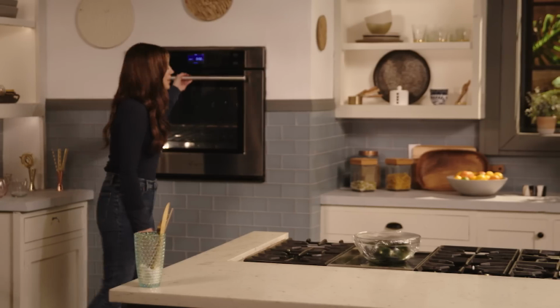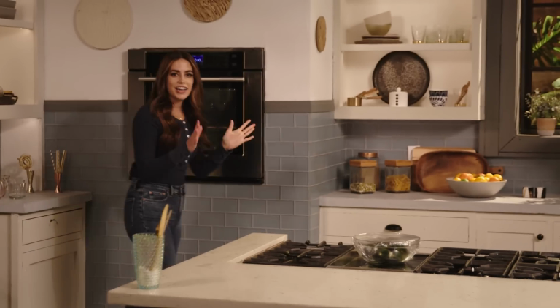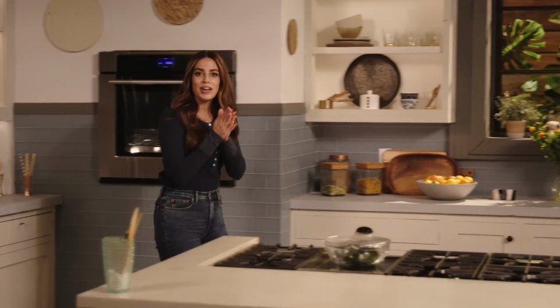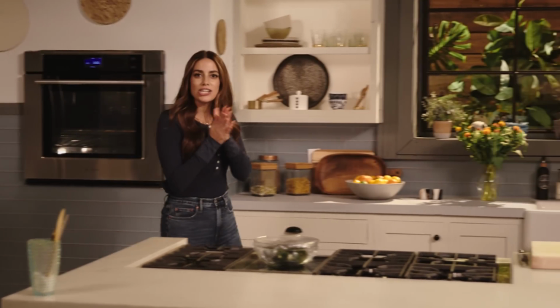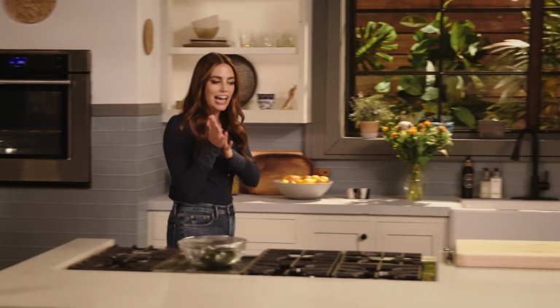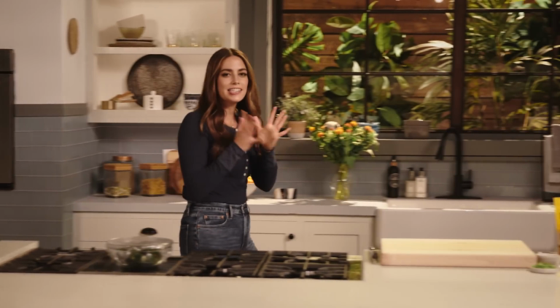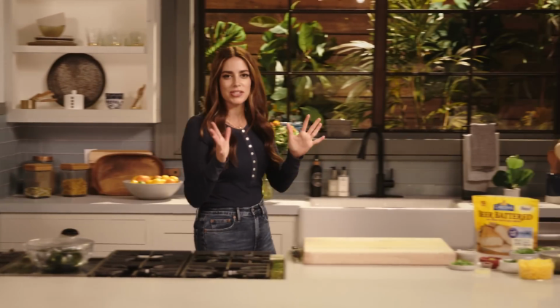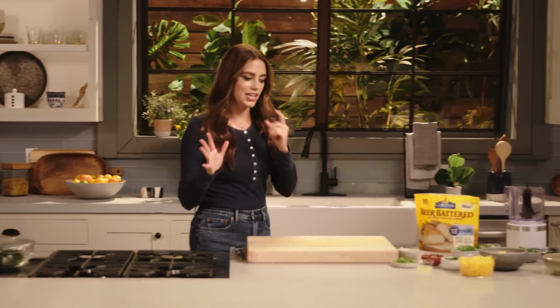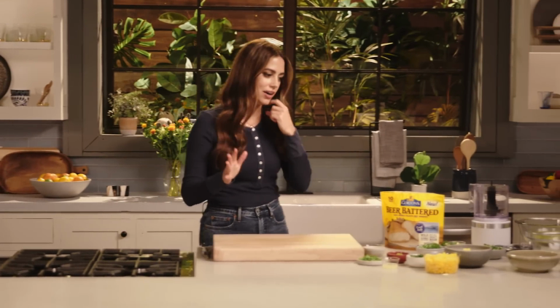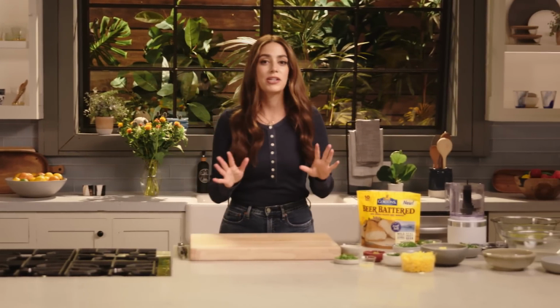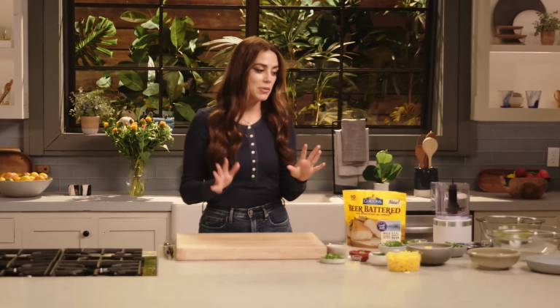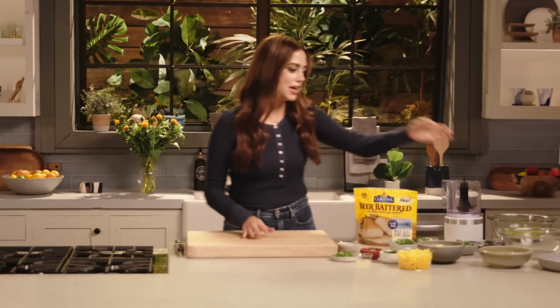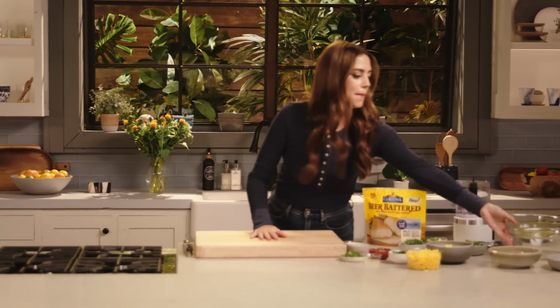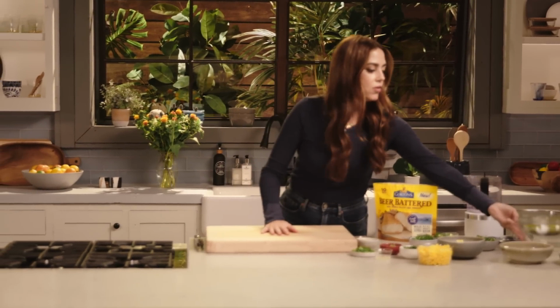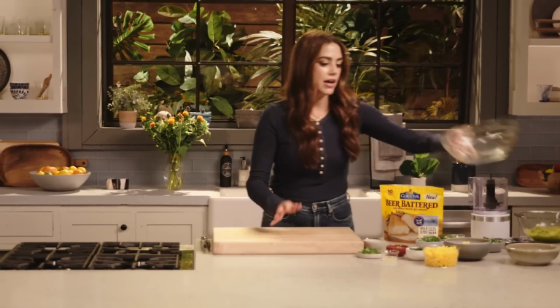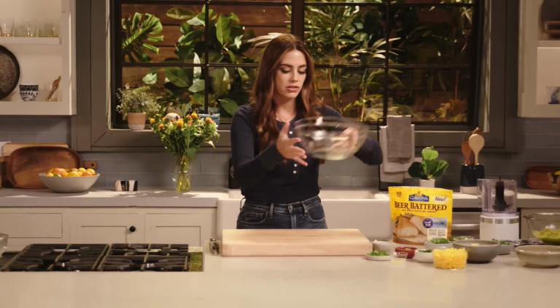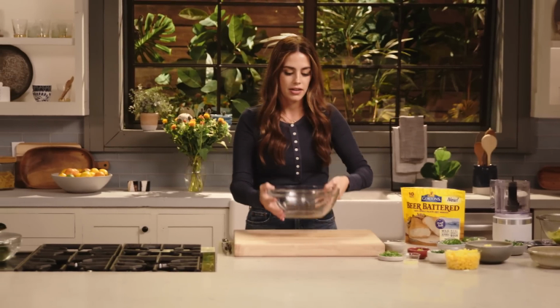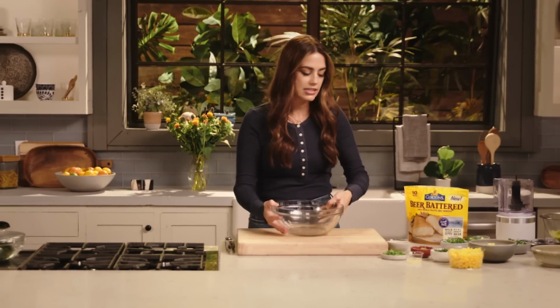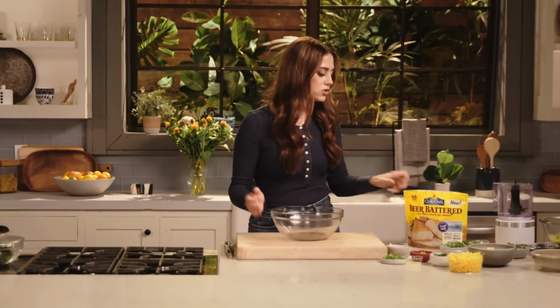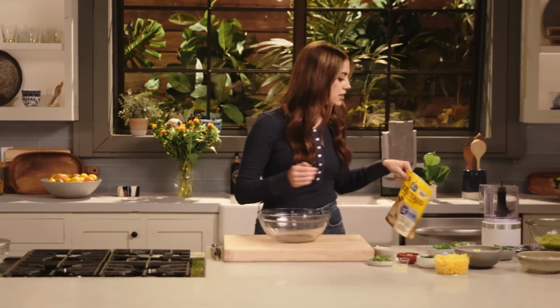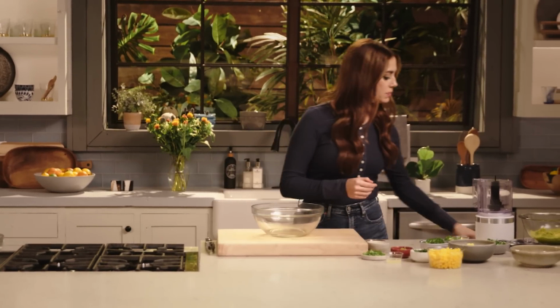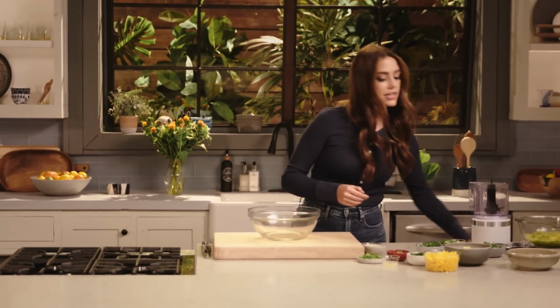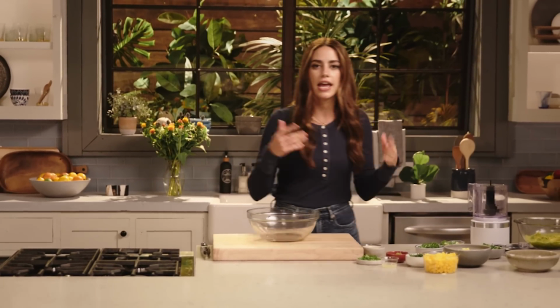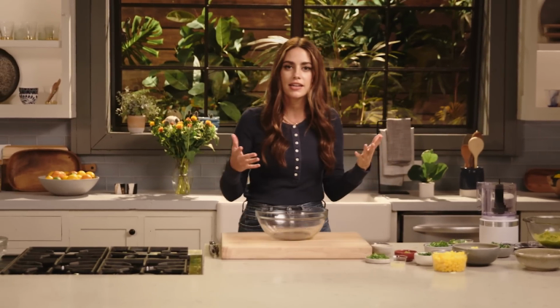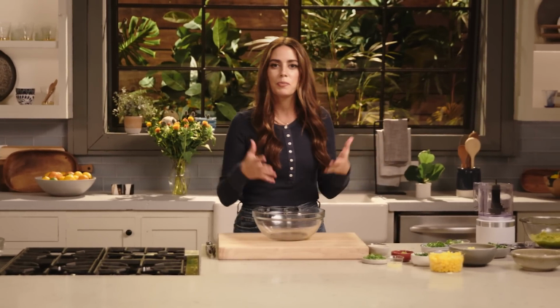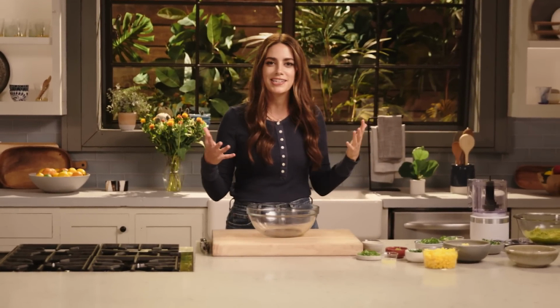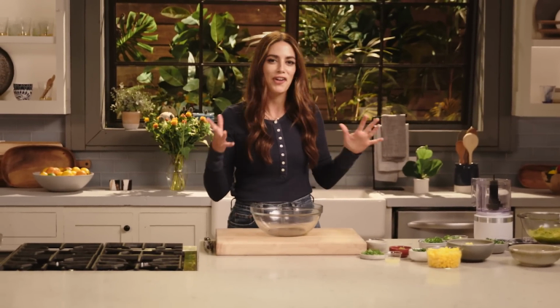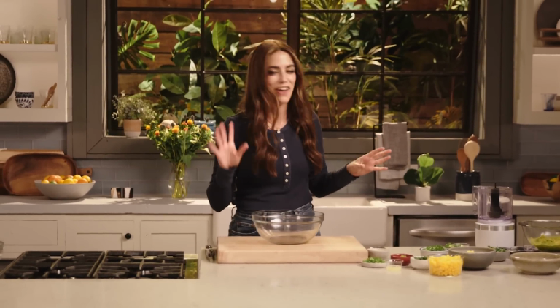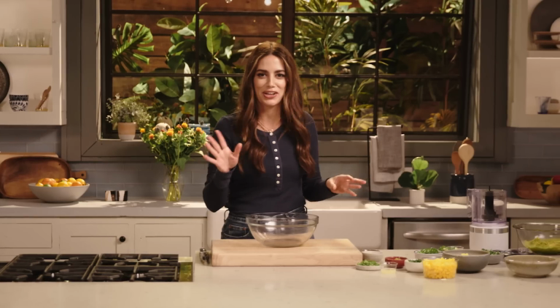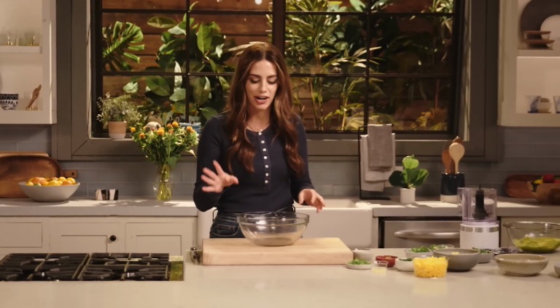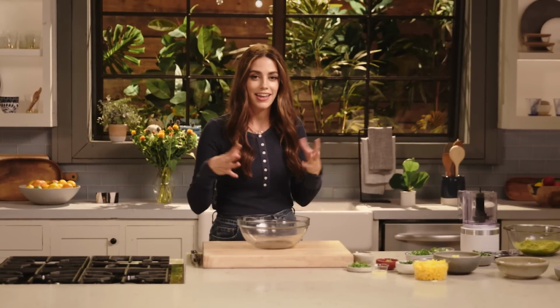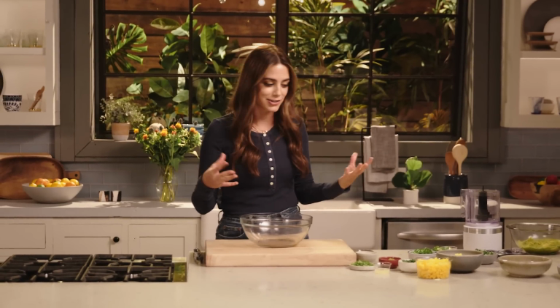Now let's talk sides and toppings for this fajita bar. I'm gonna start with my mango and pineapple salsa. It's a little sweet, spicy, tangy, bright, fresh — everything I'm looking for in a salsa.